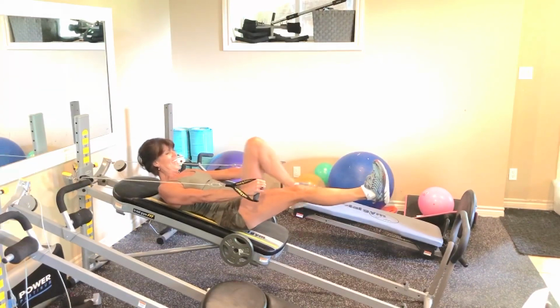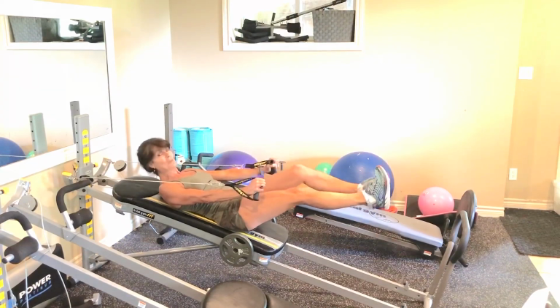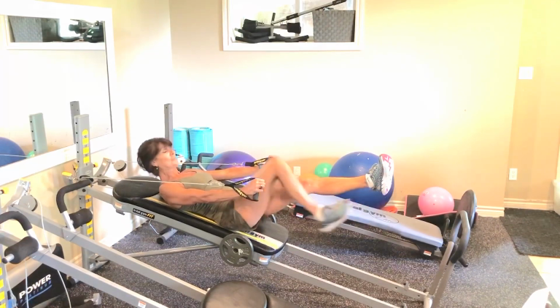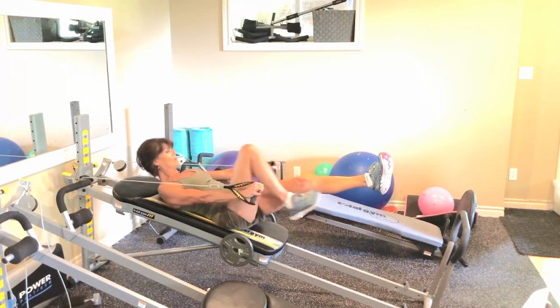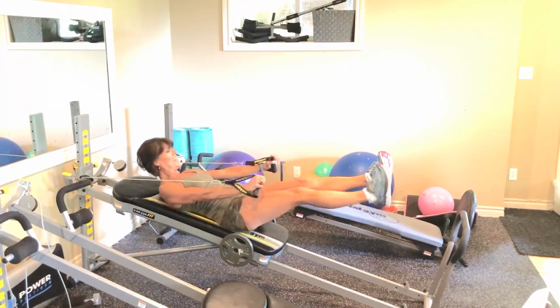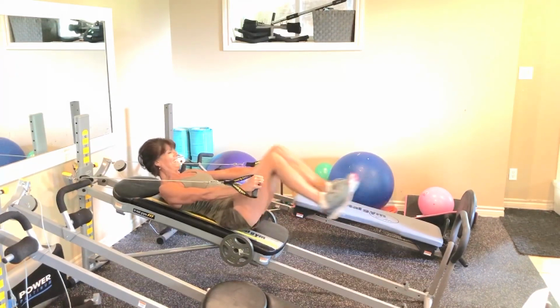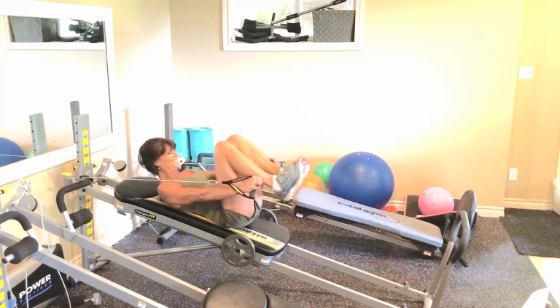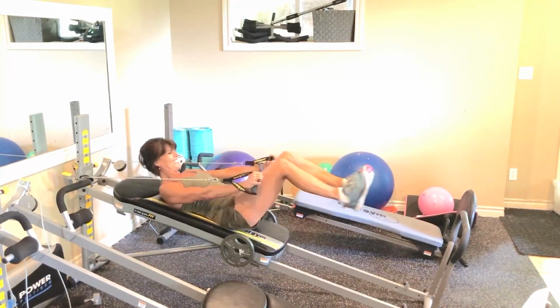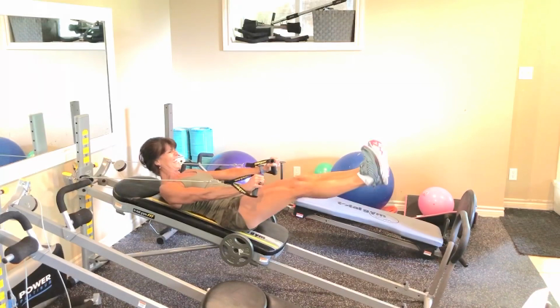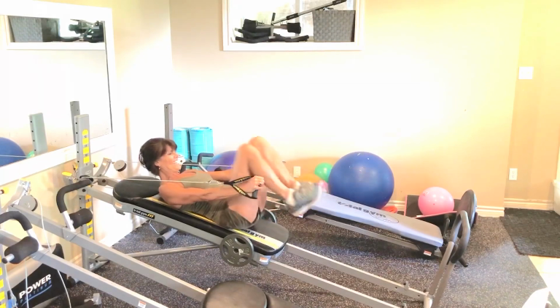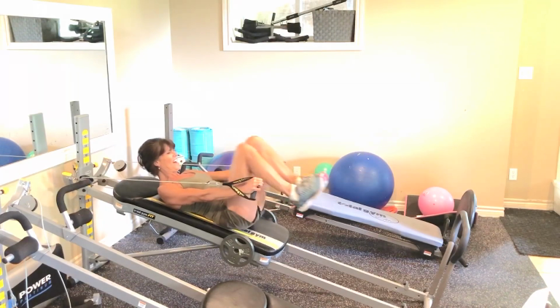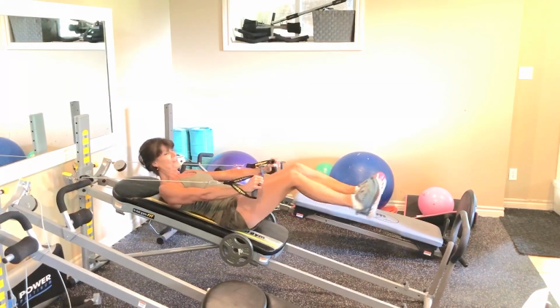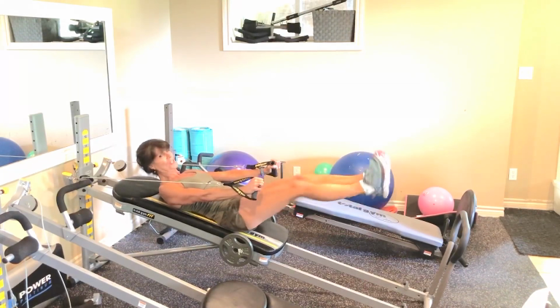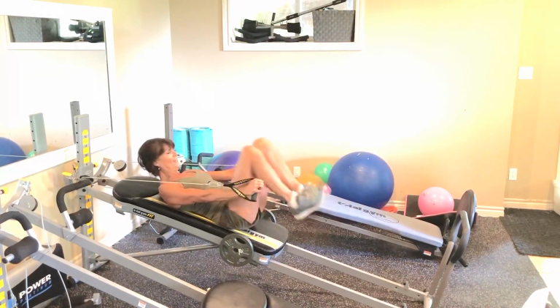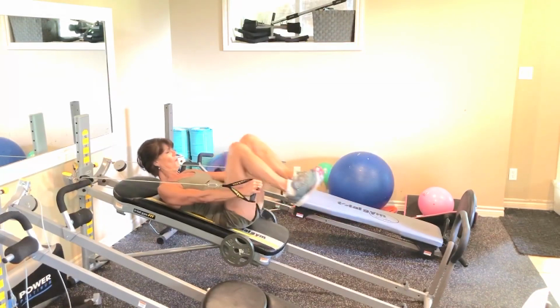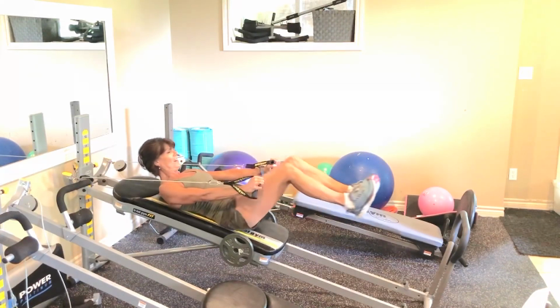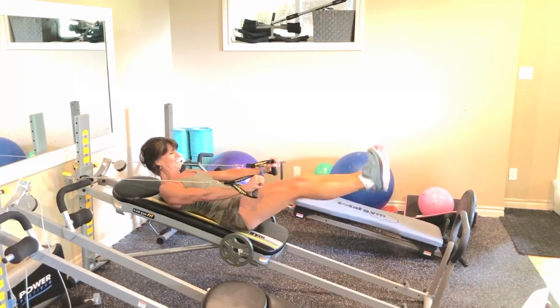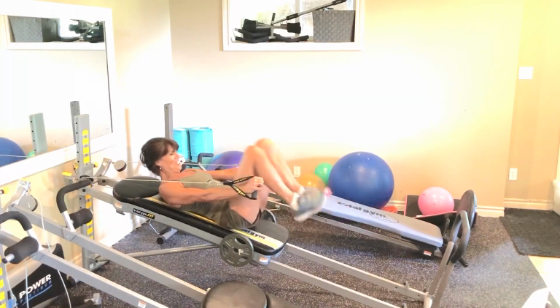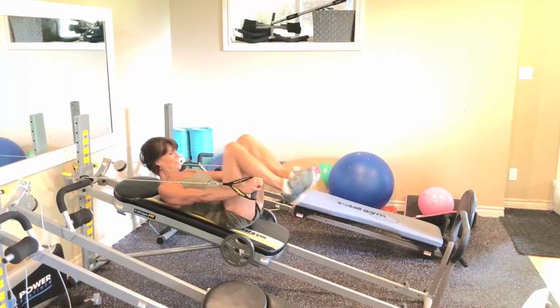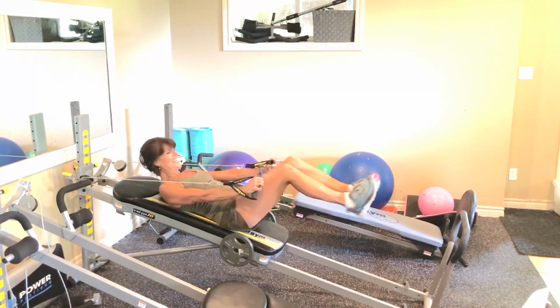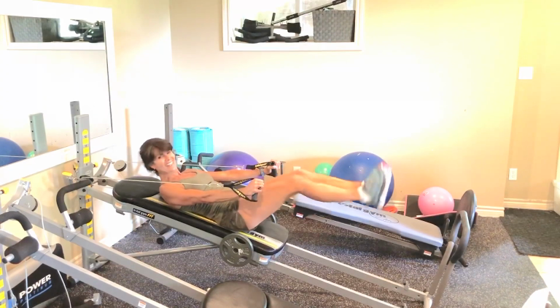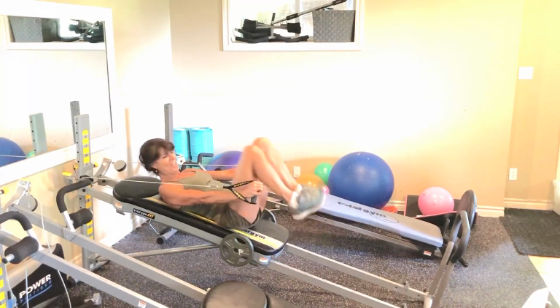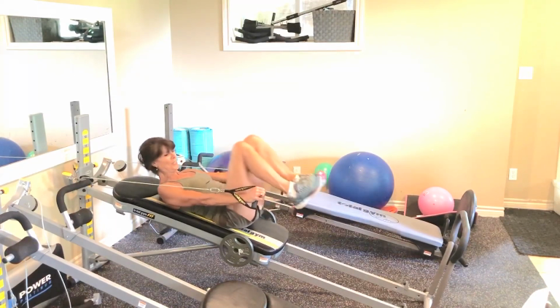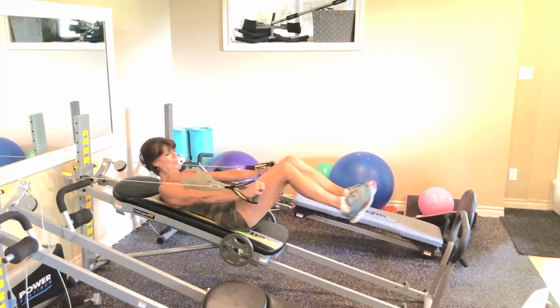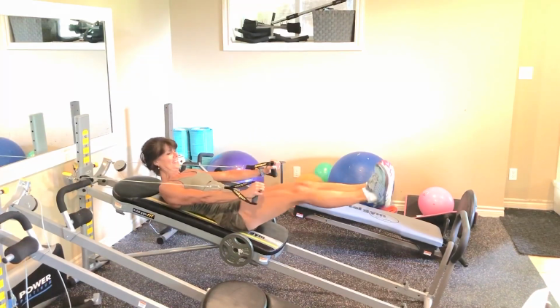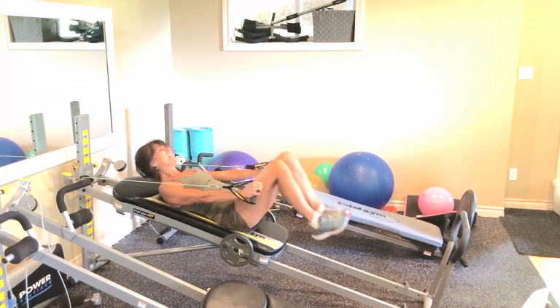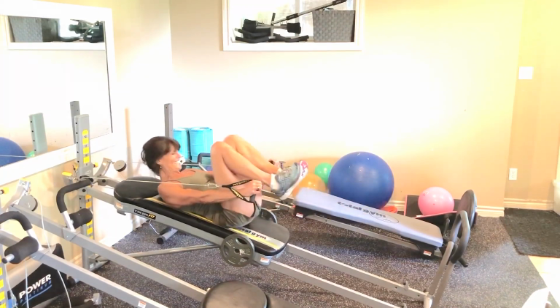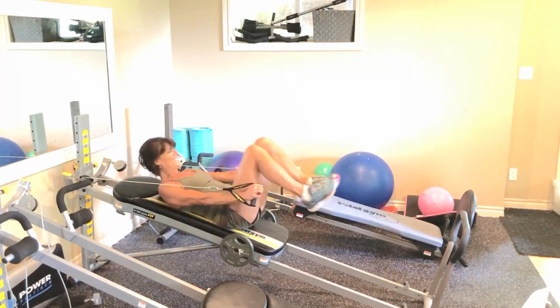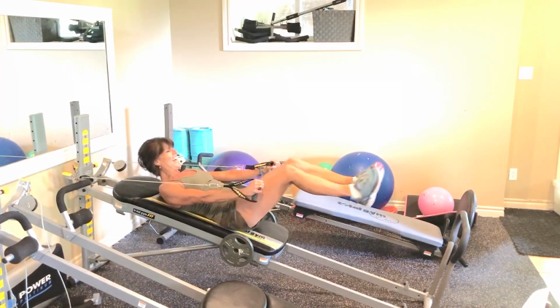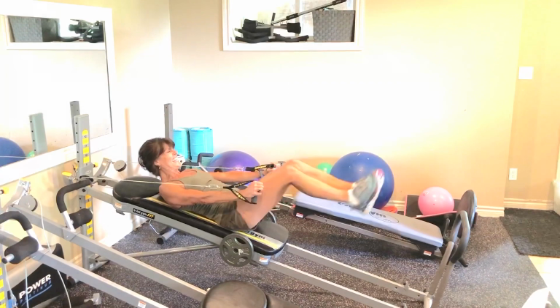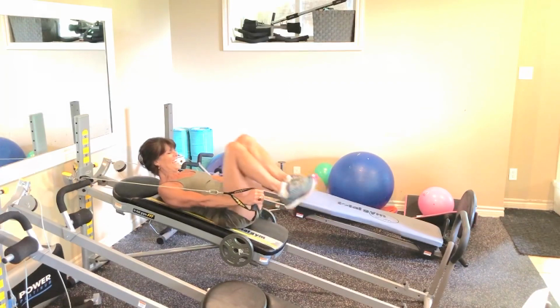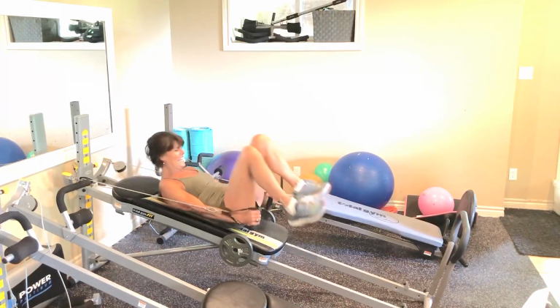Single it out. And we finish with doubles. Here we go: 6, nice, 5, very good, 4, 3, 2. Yeah, nice guys, nice.